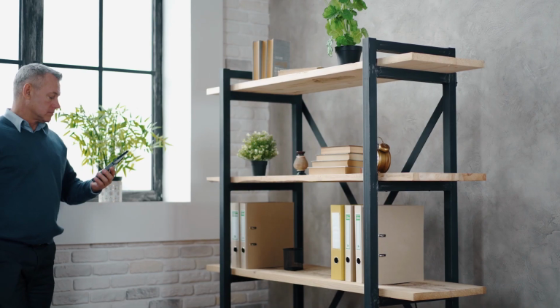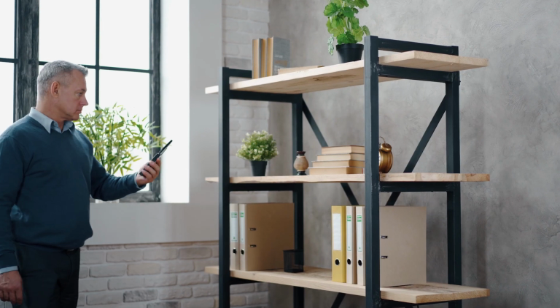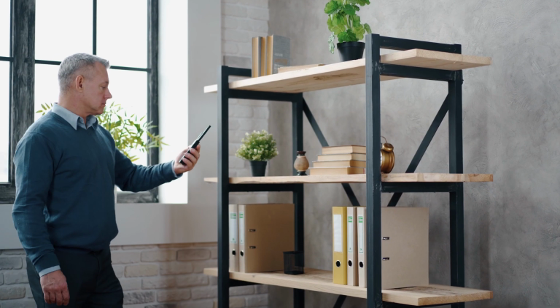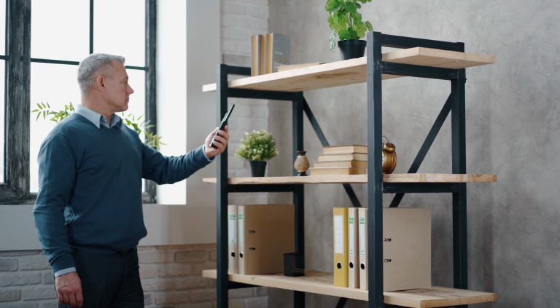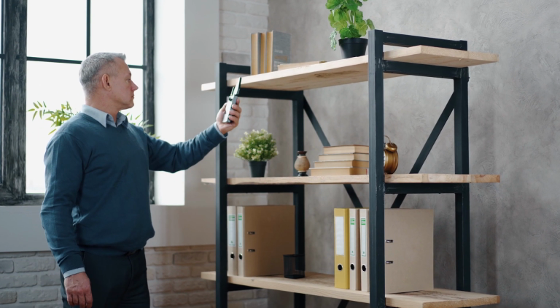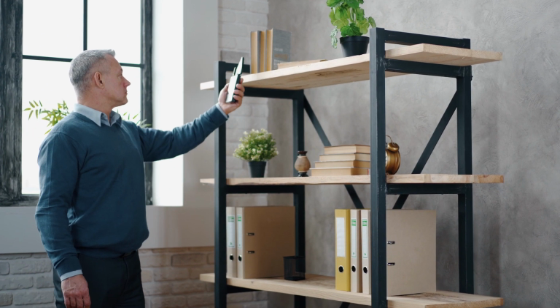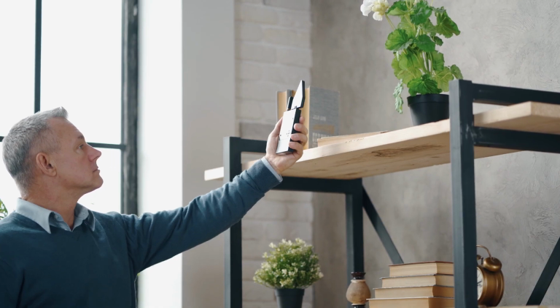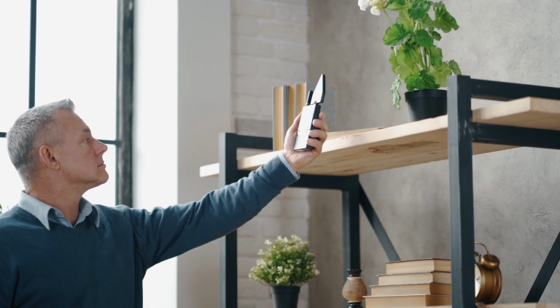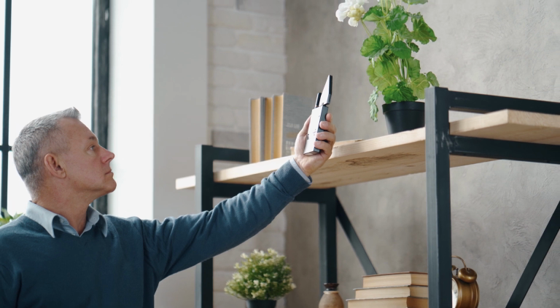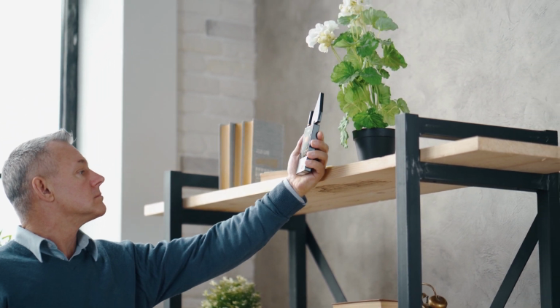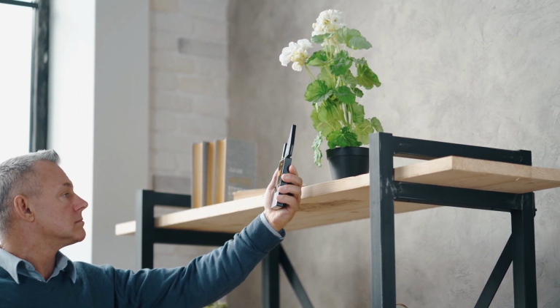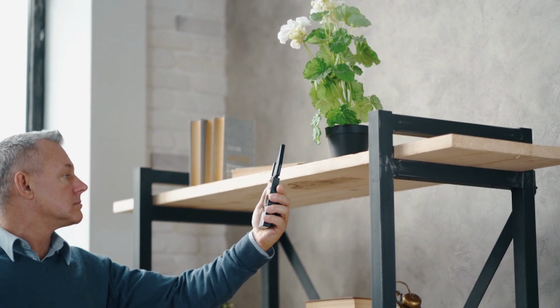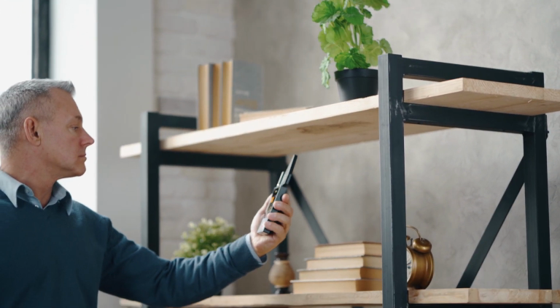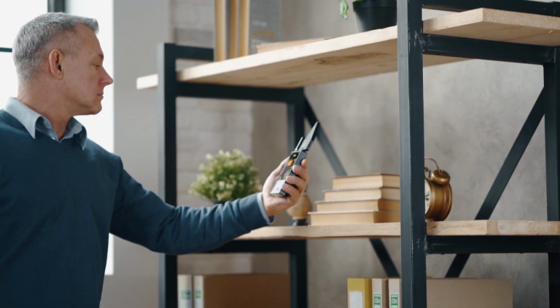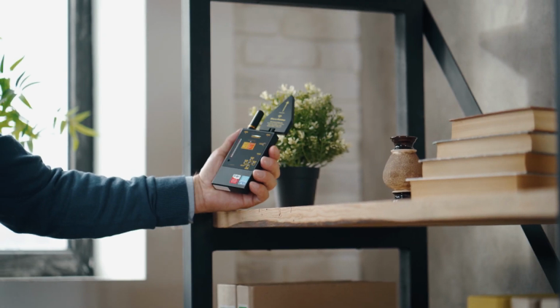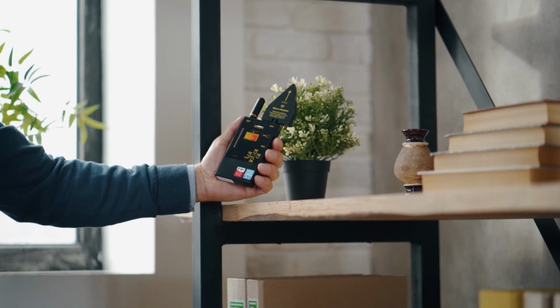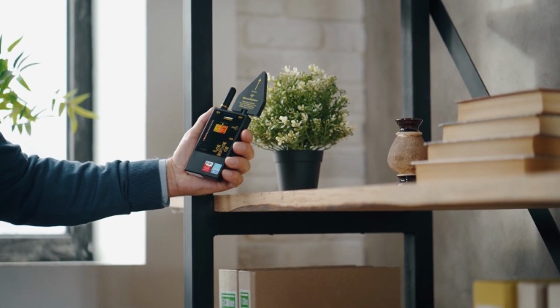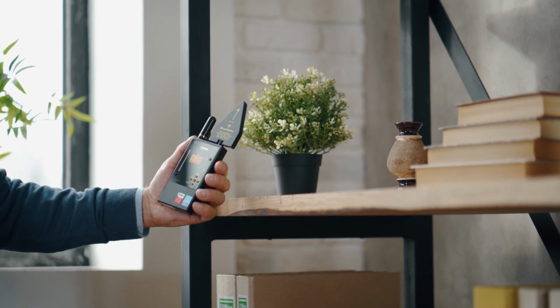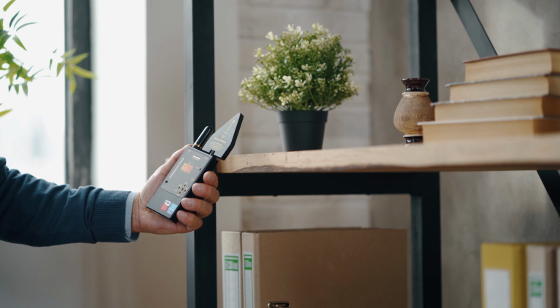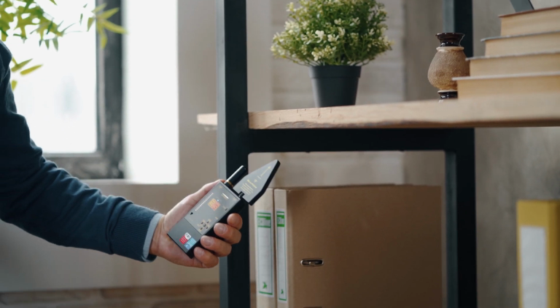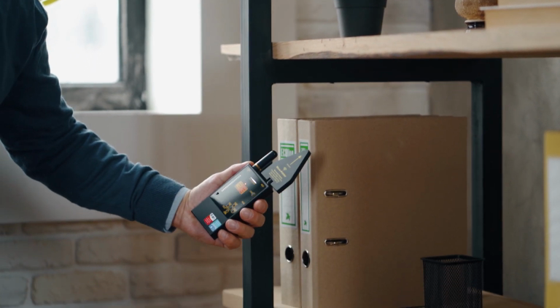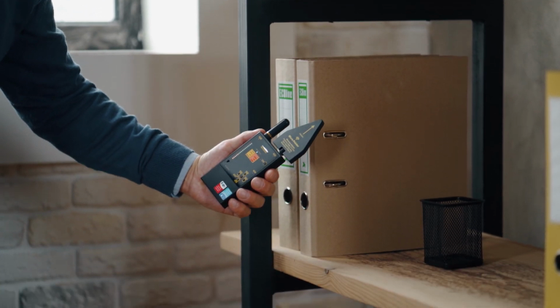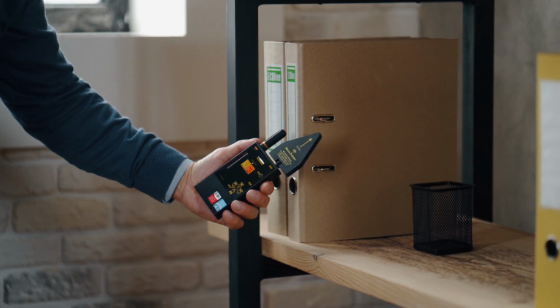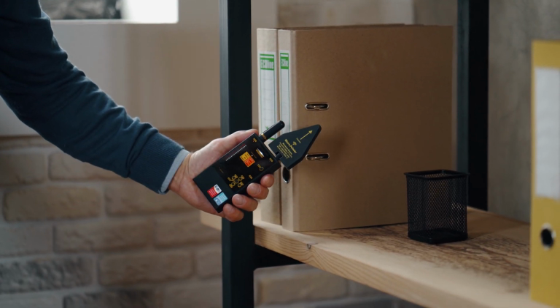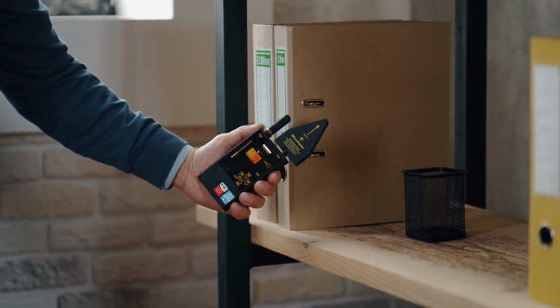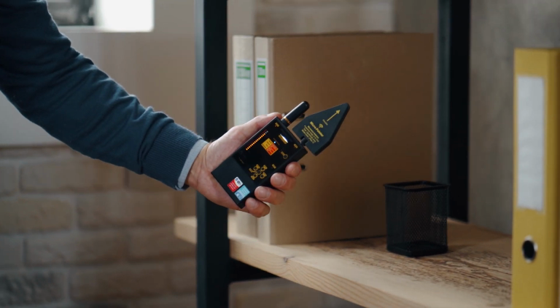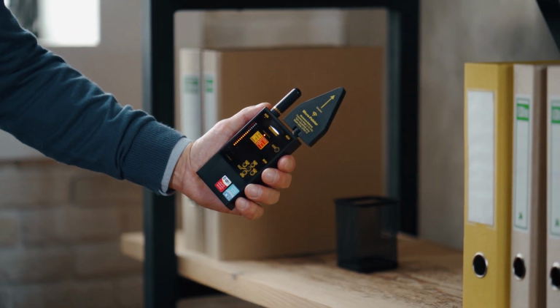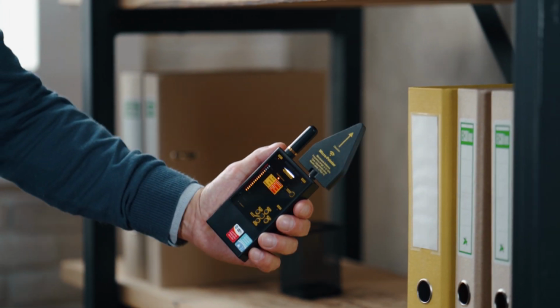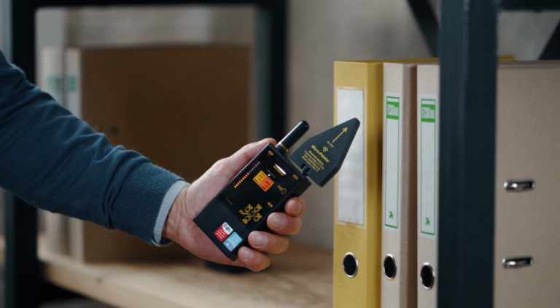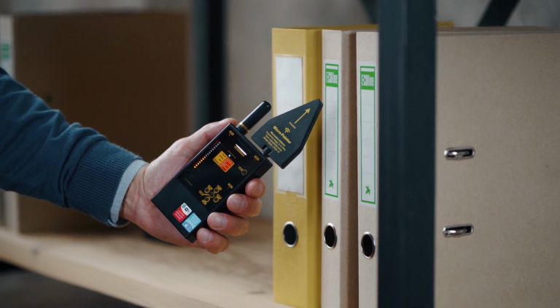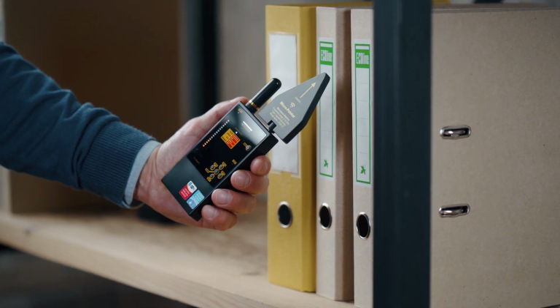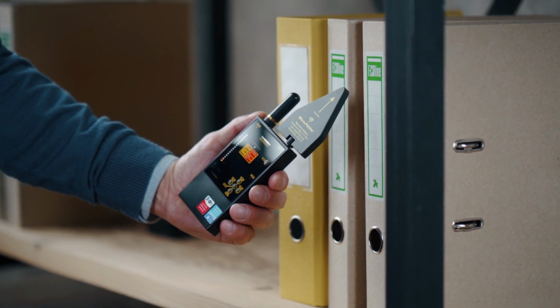Enter the room watching the bar graph or paying attention to the vibrator. Walk around the room continuously, watching the indicator or feeling for the vibration. The bar graph level will increase or decrease when the detector is closer to or farther away from a transmitting device.